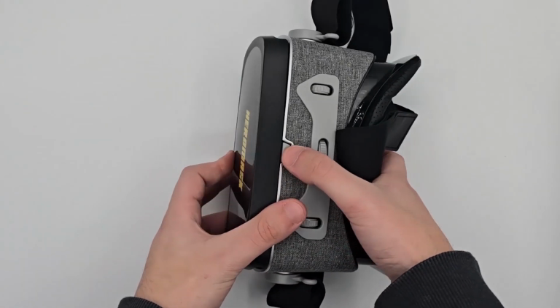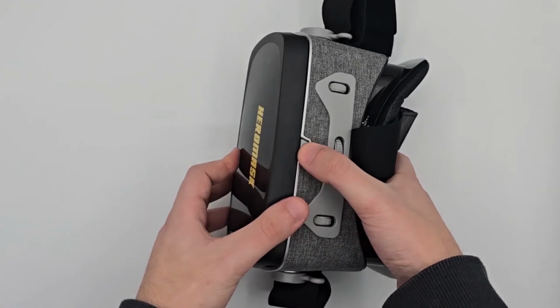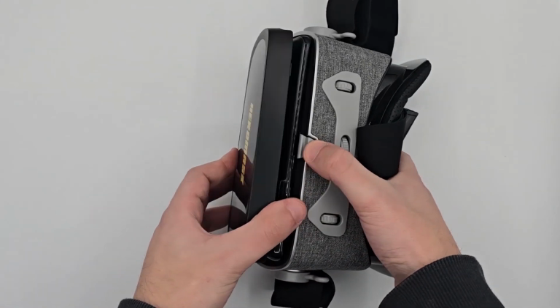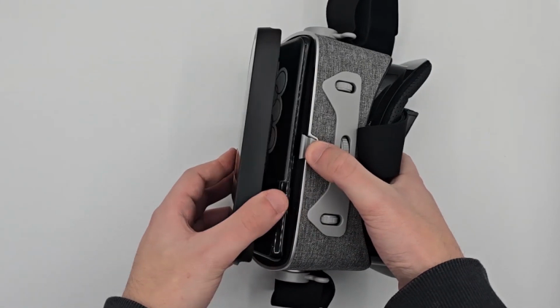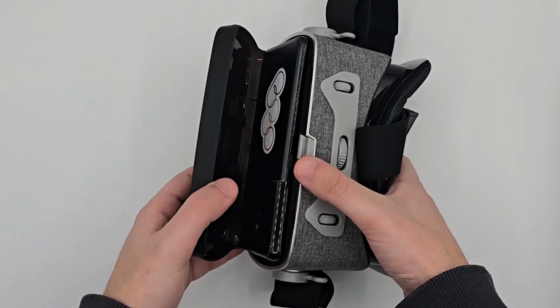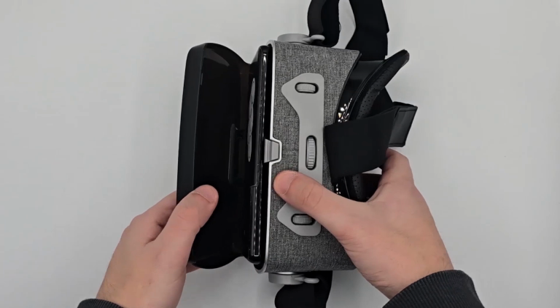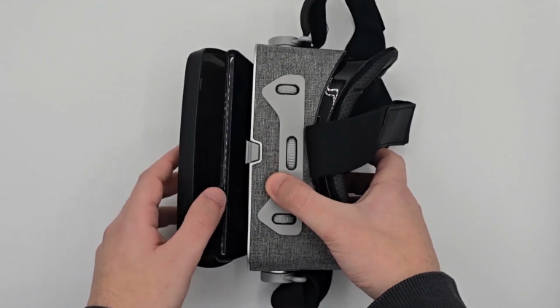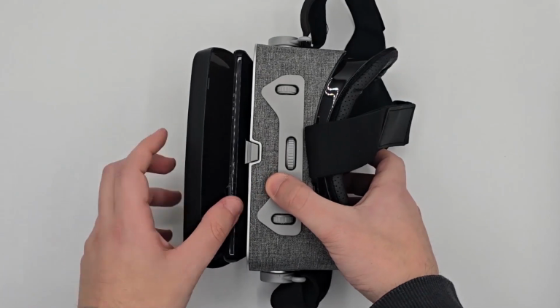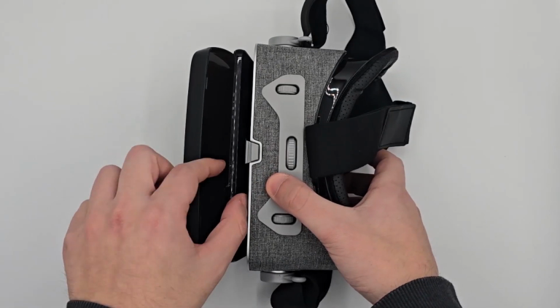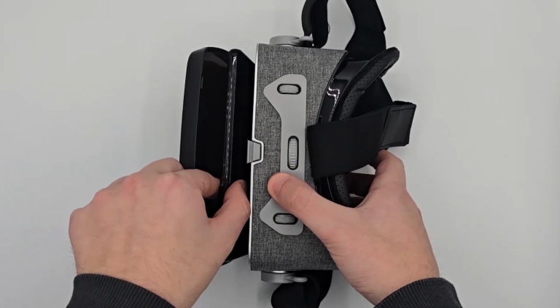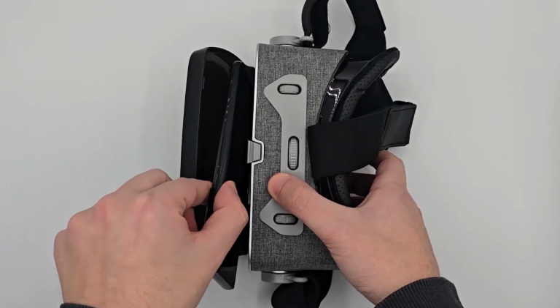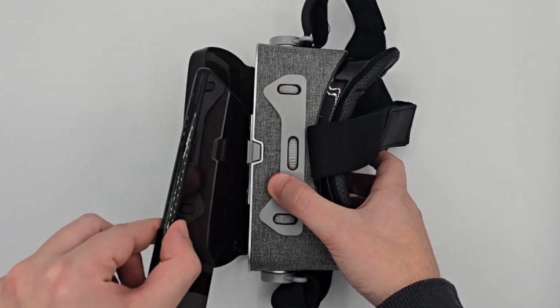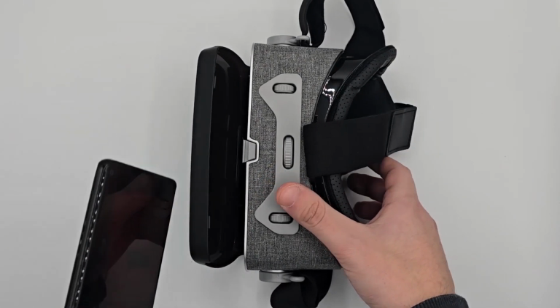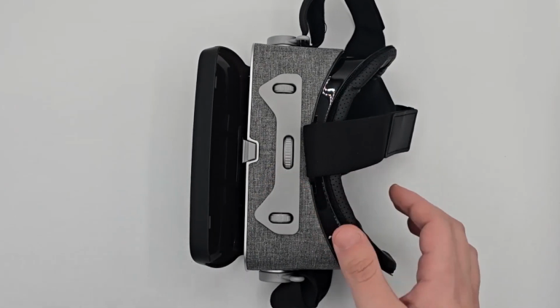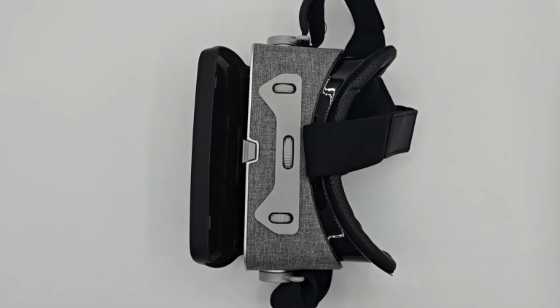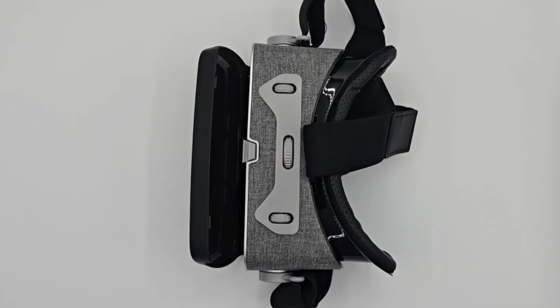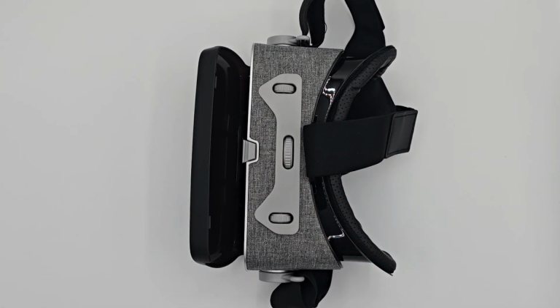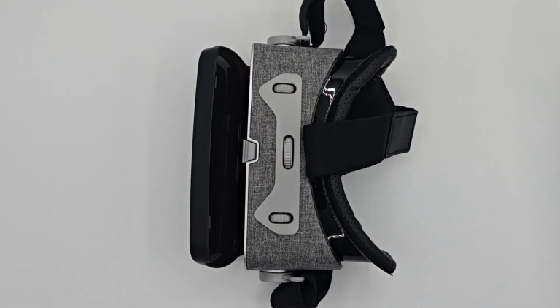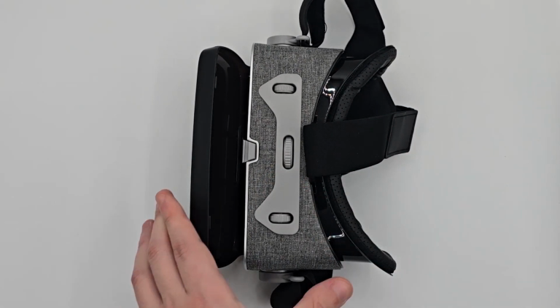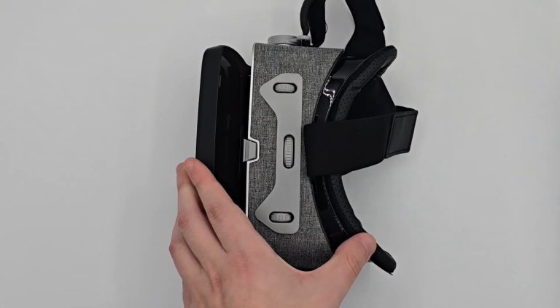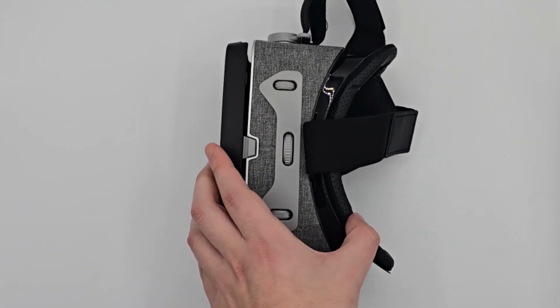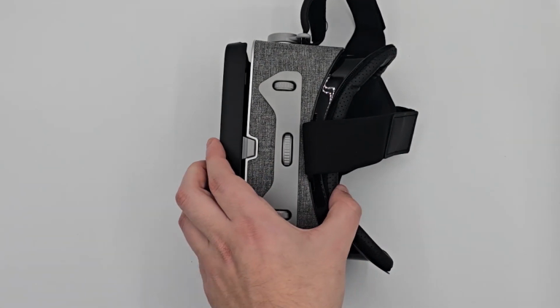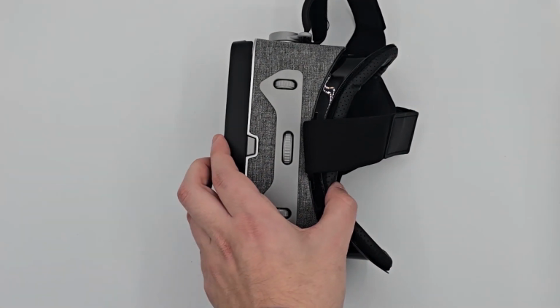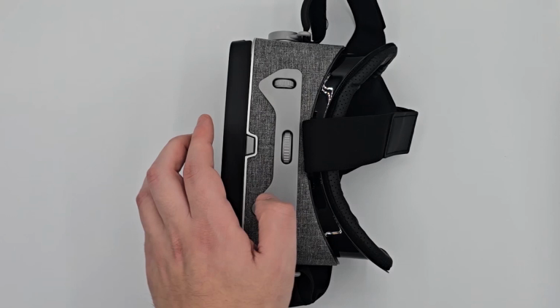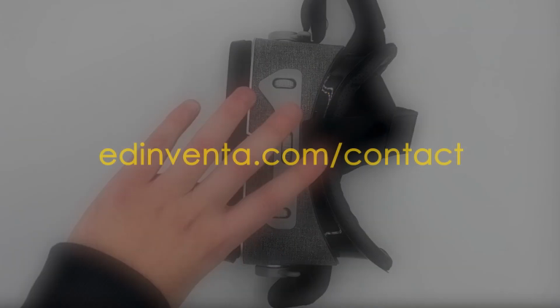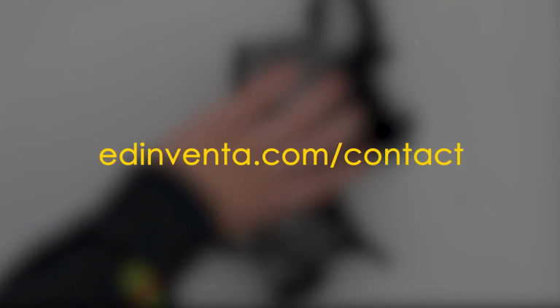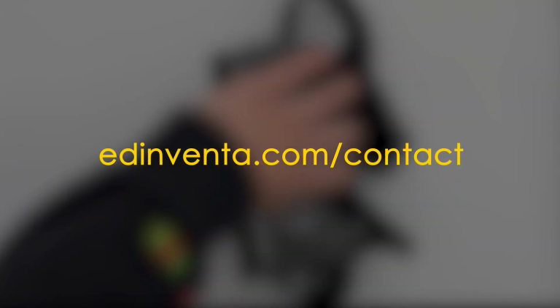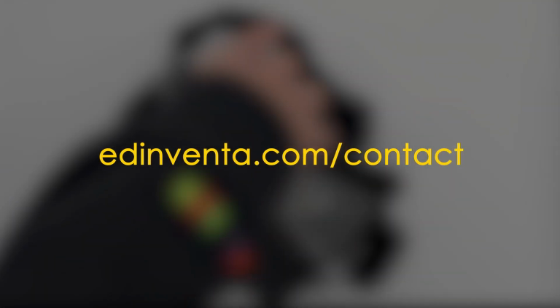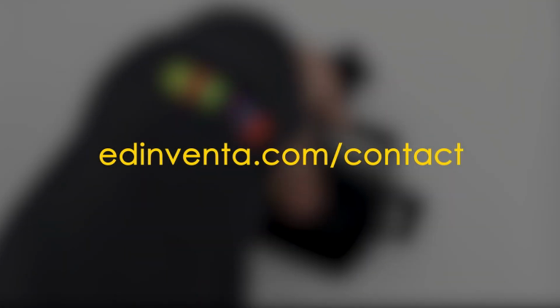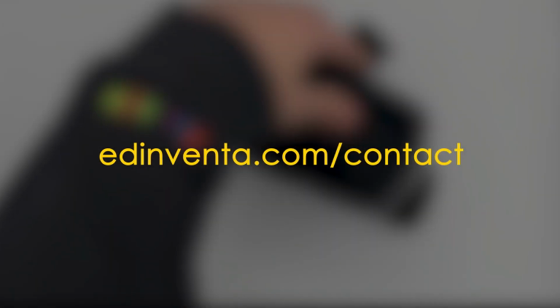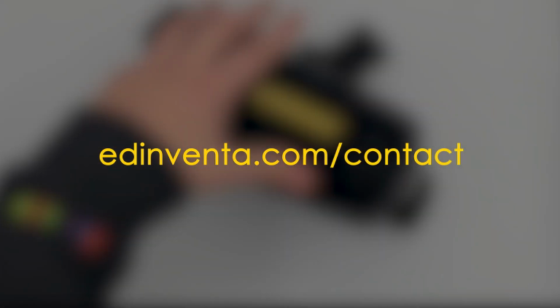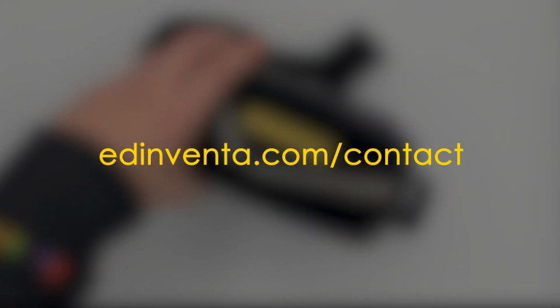We hope this tutorial has been helpful. If you encounter any issues during the process, please contact us at edinventa.com/contact.